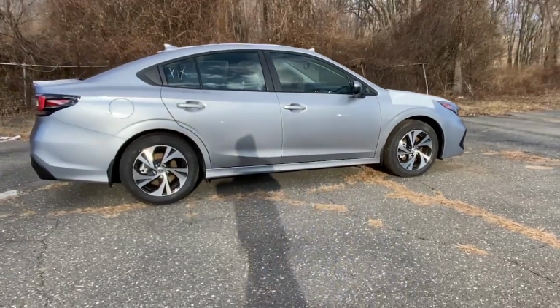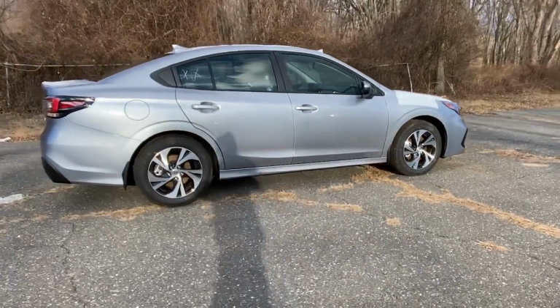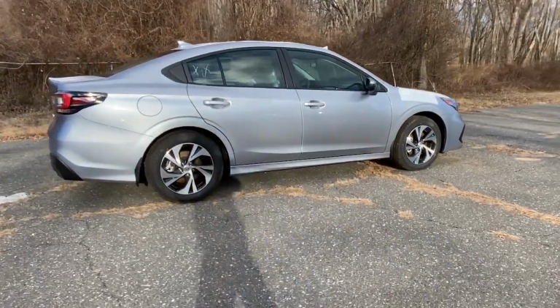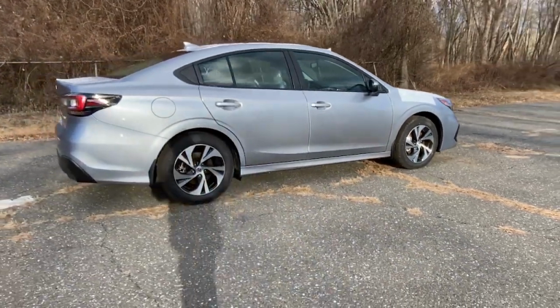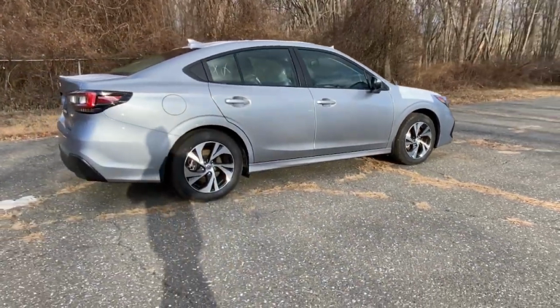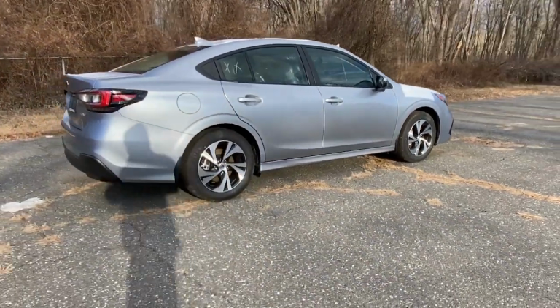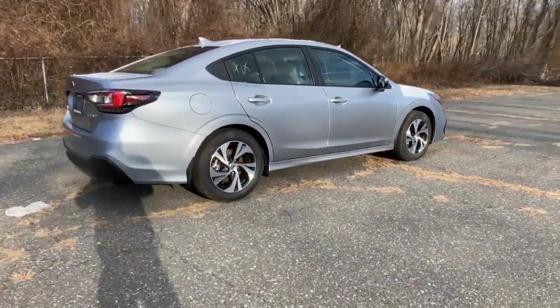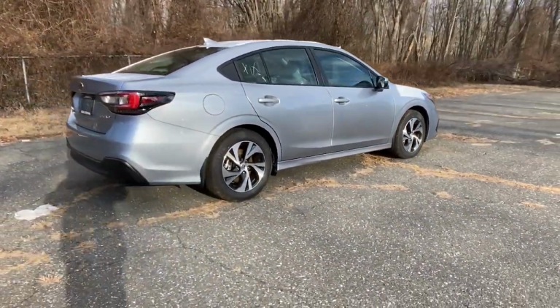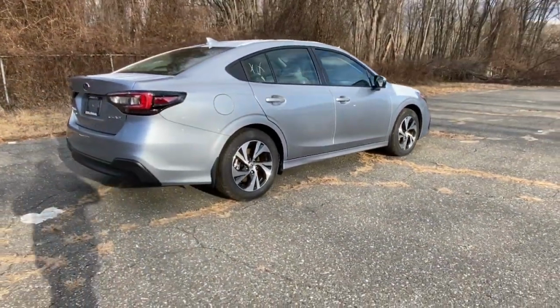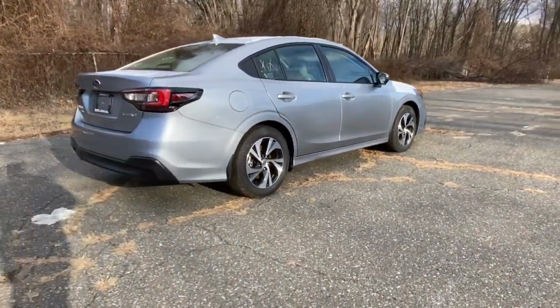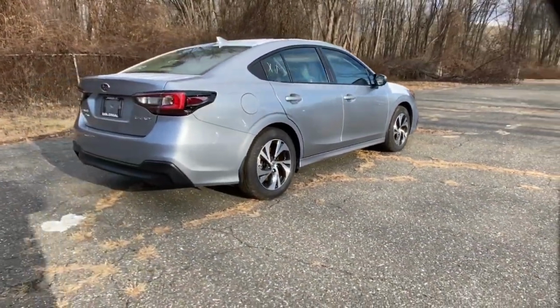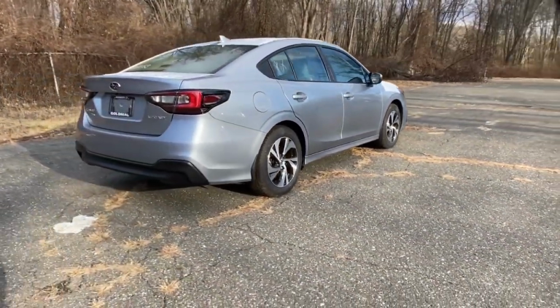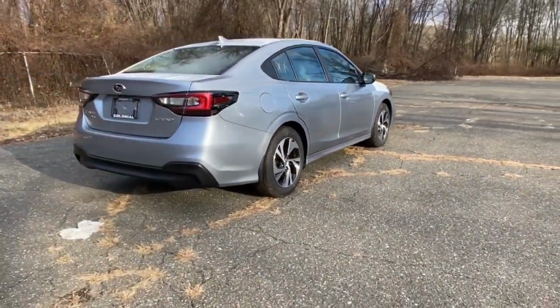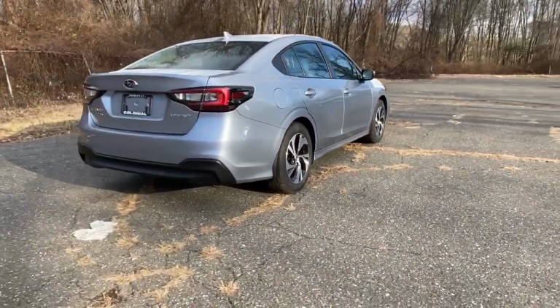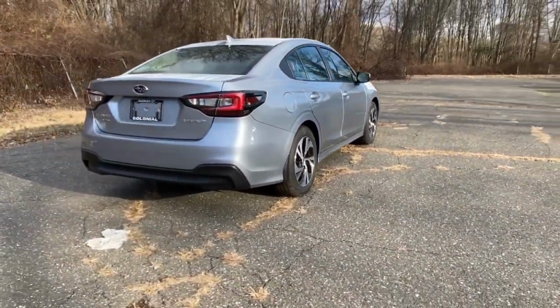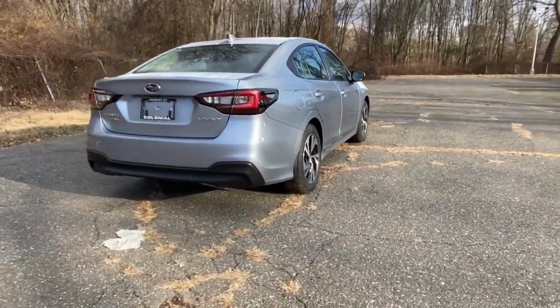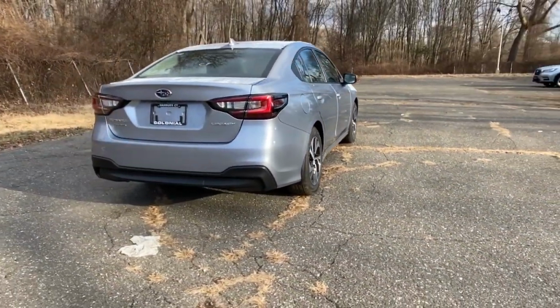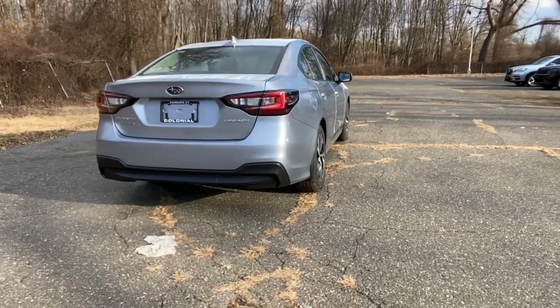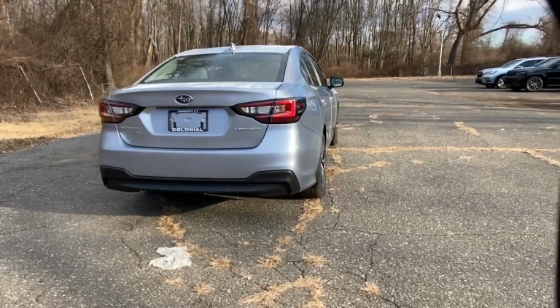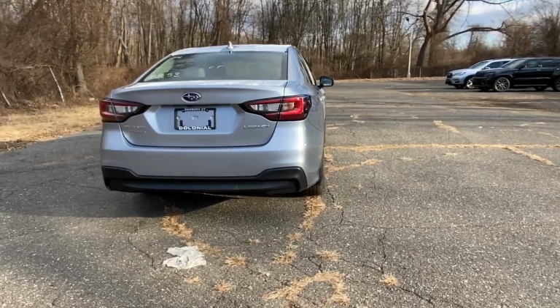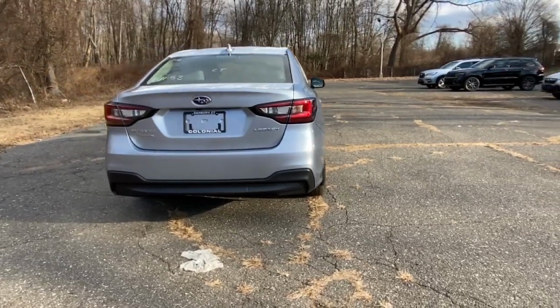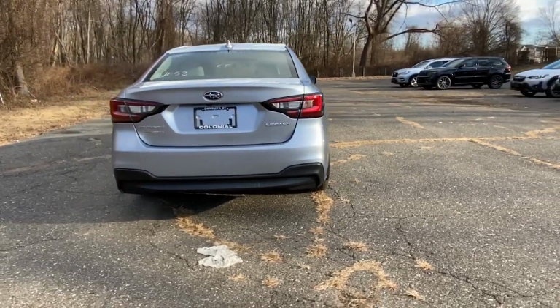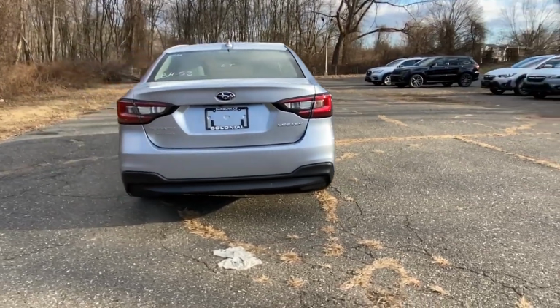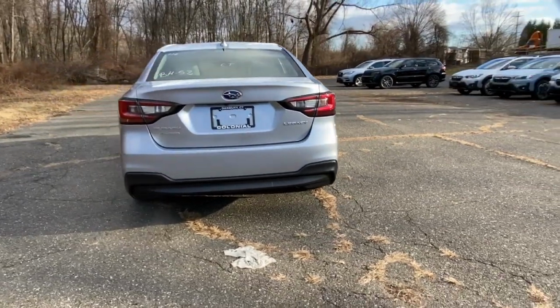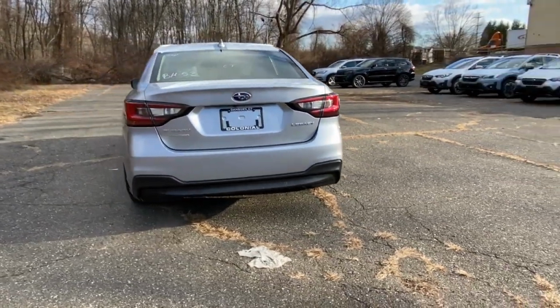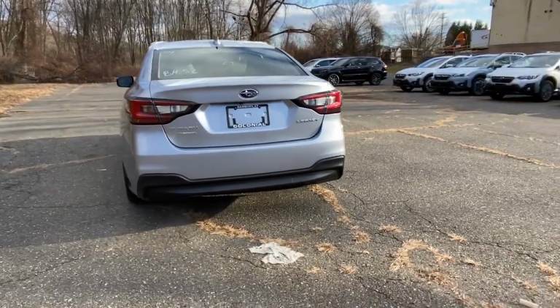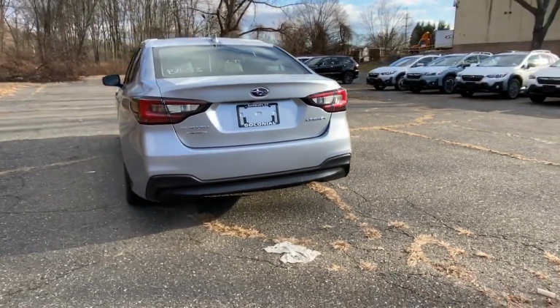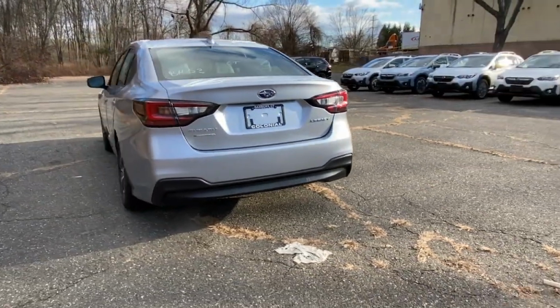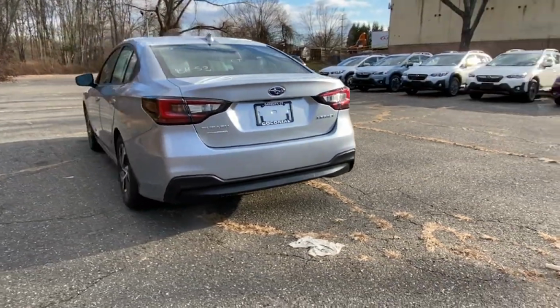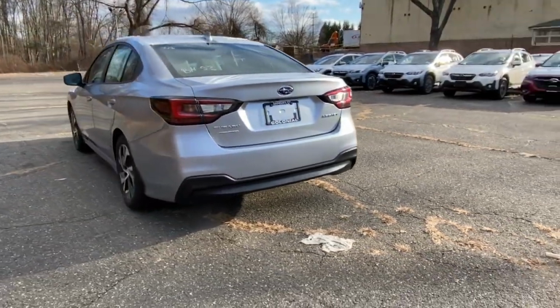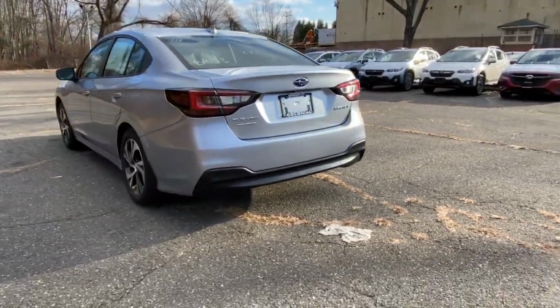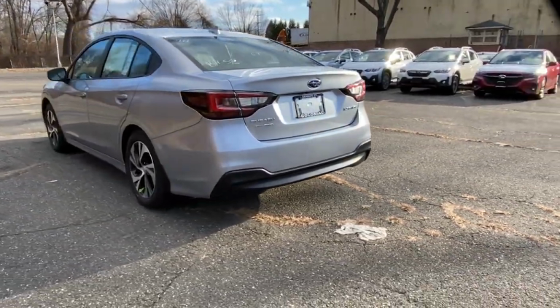These are just some of the great options this vehicle comes with: keyless entry, fog lamps, blind spot monitor, and cross-traffic alert.